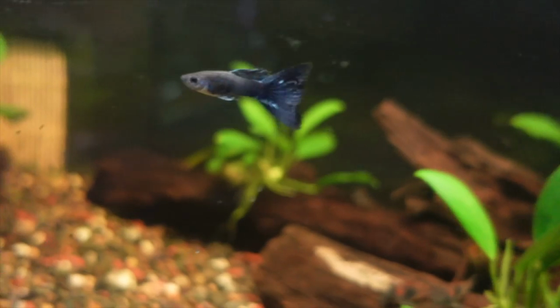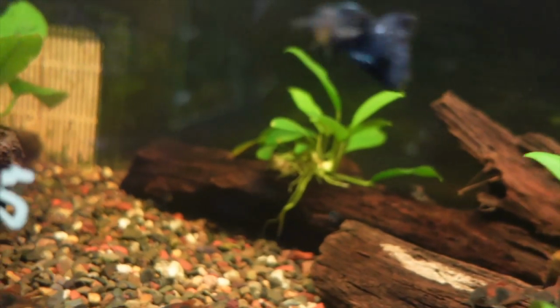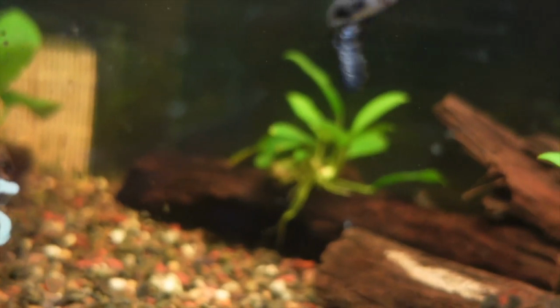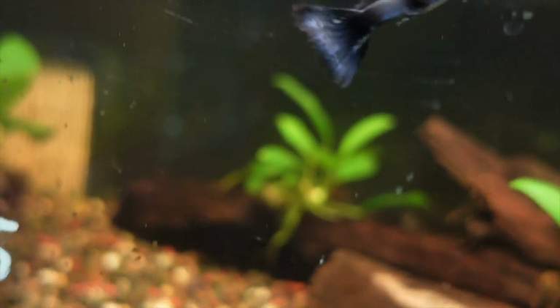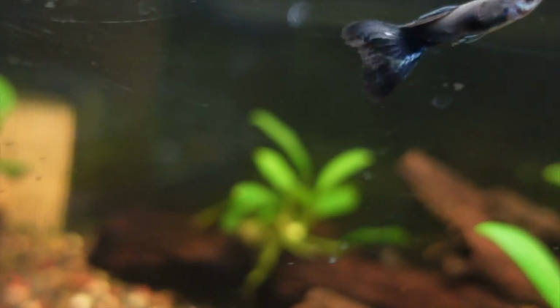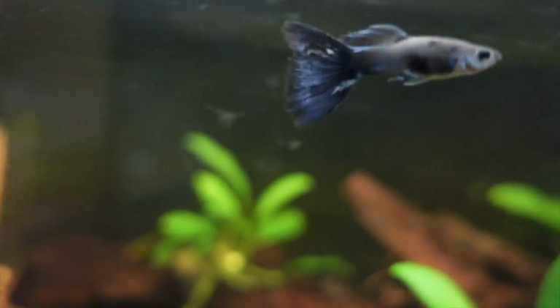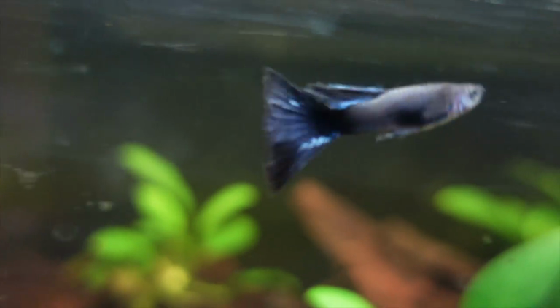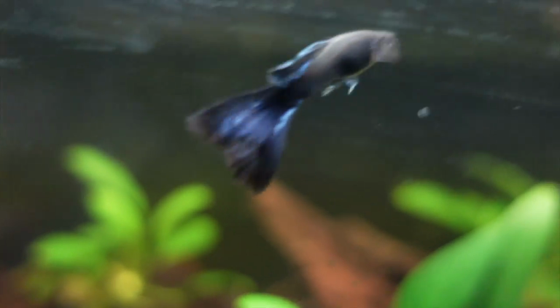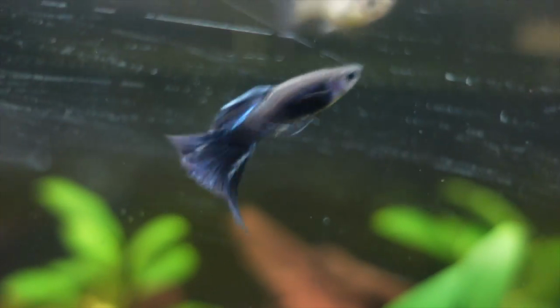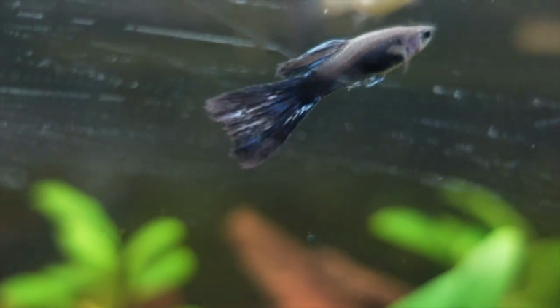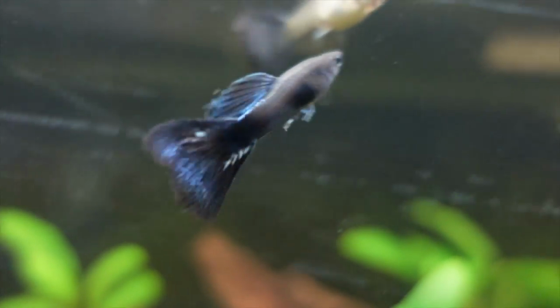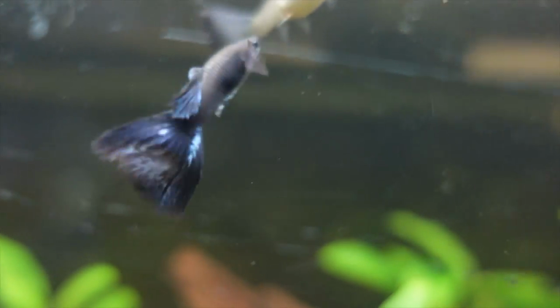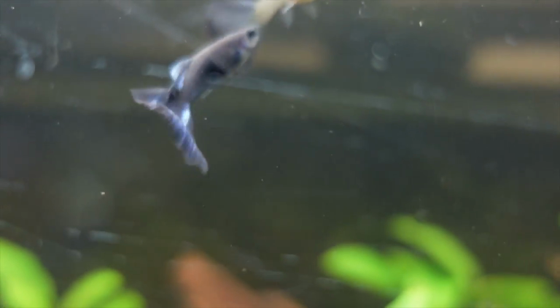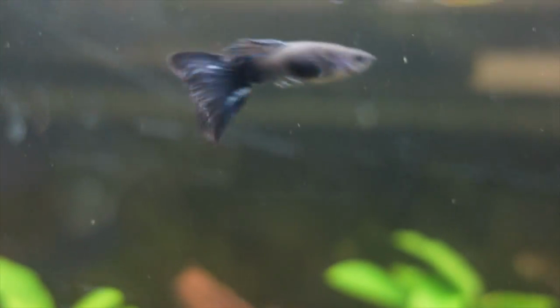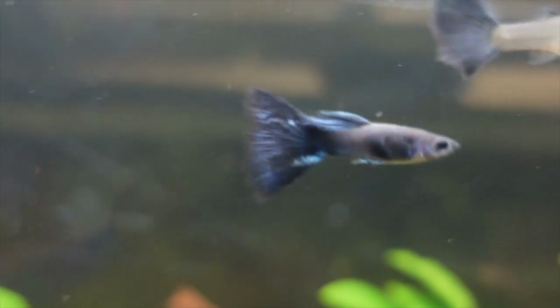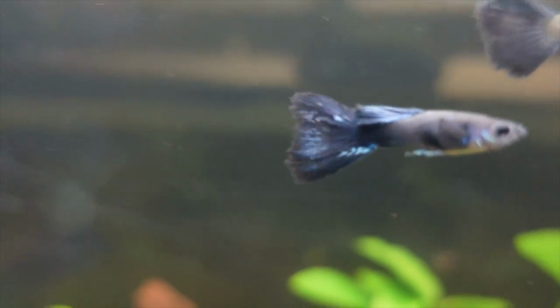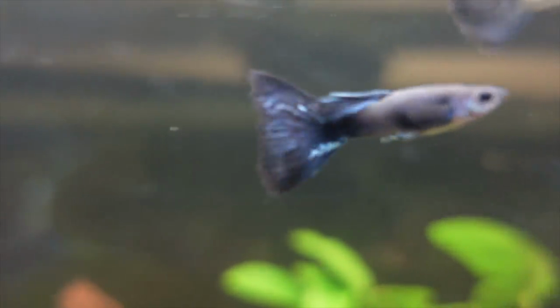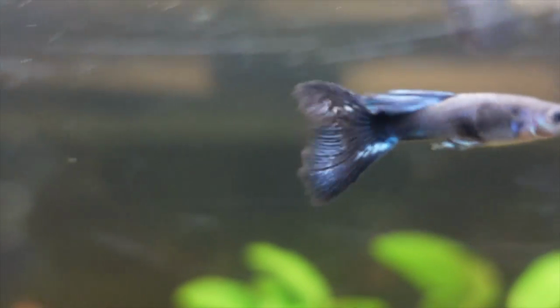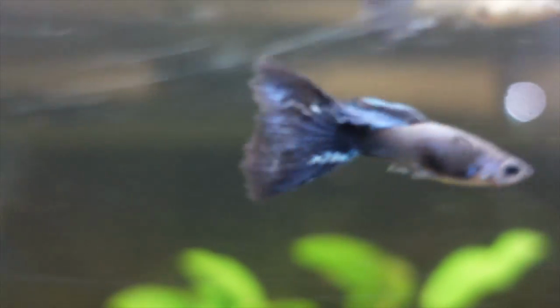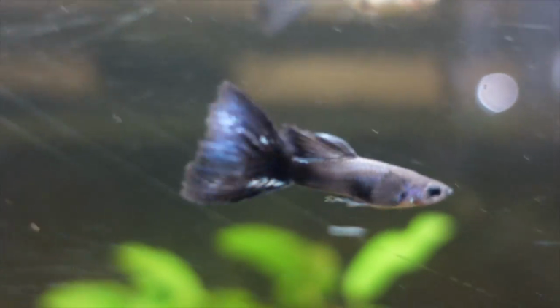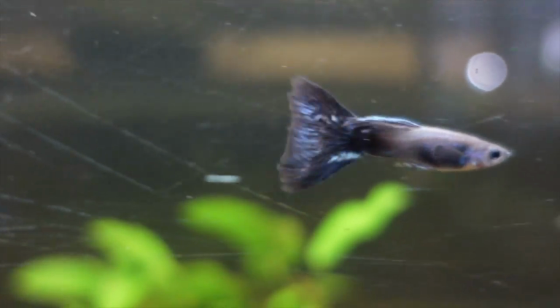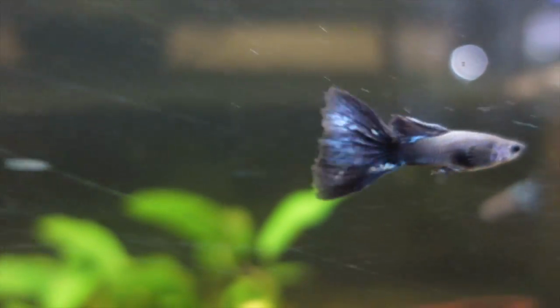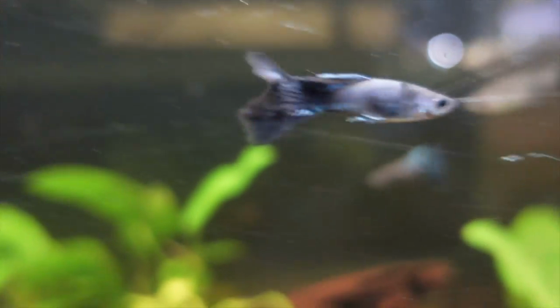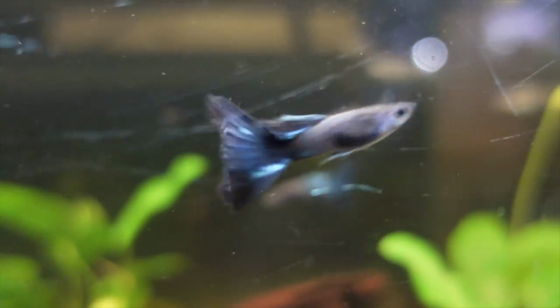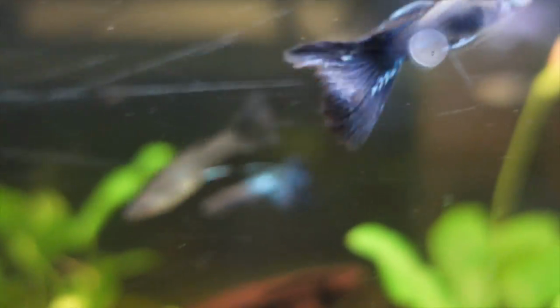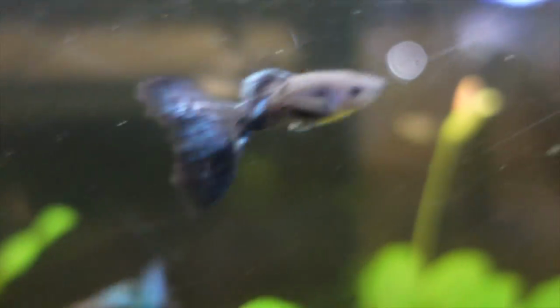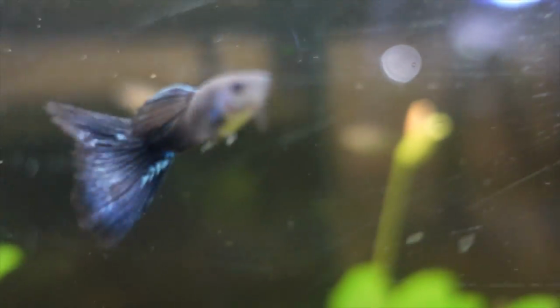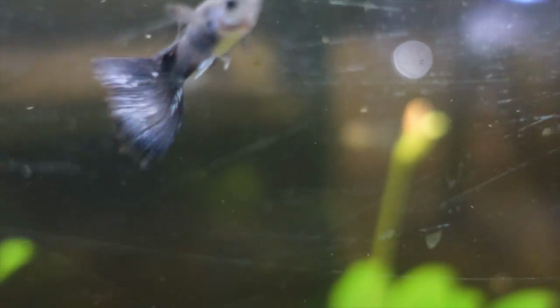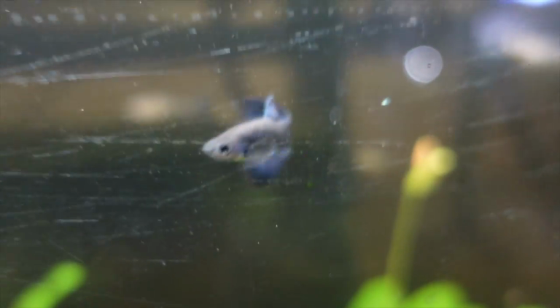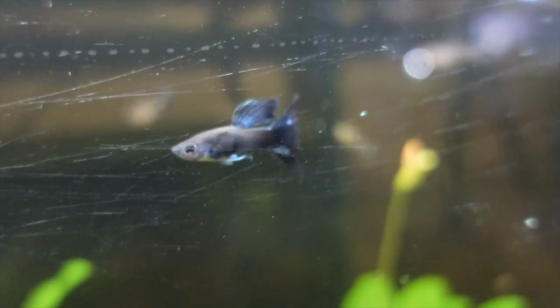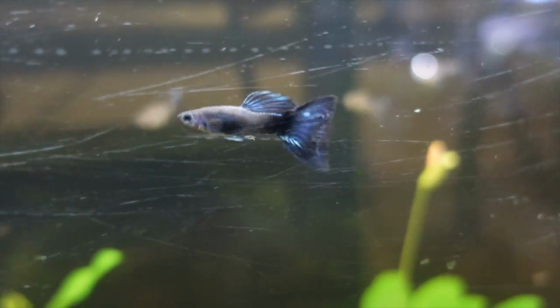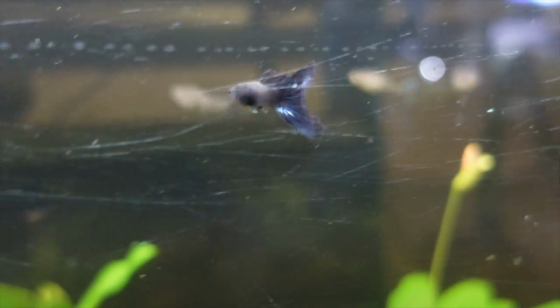Just make sure you have harder water with your Live Bearers for better success. White Clouds can also go a bit higher too, so that'll be fine. There are so many different types of Live Bearers to choose from, and many different colors and varieties too.